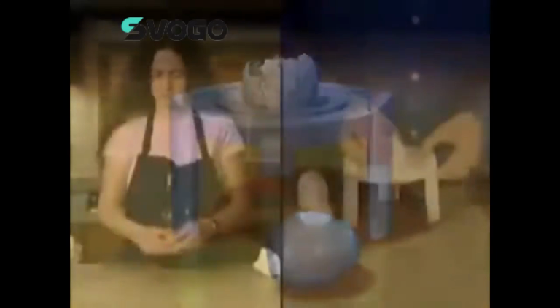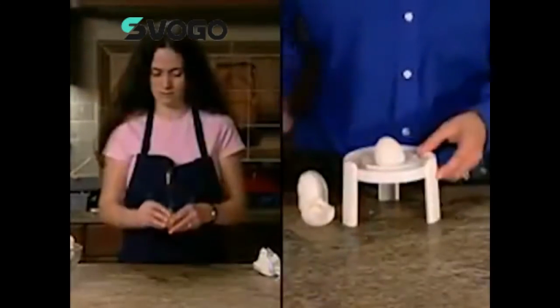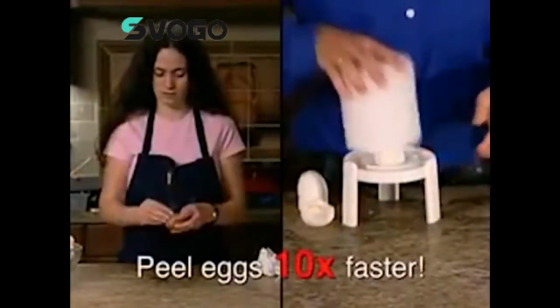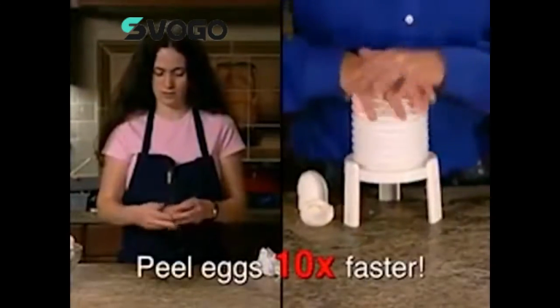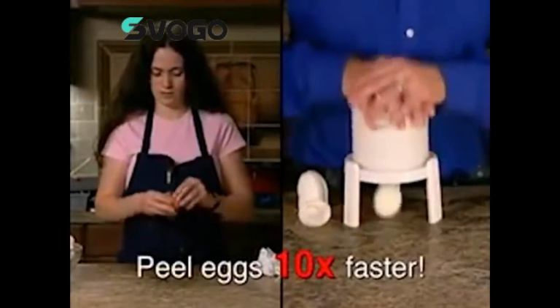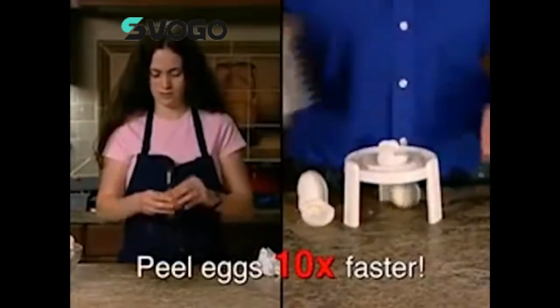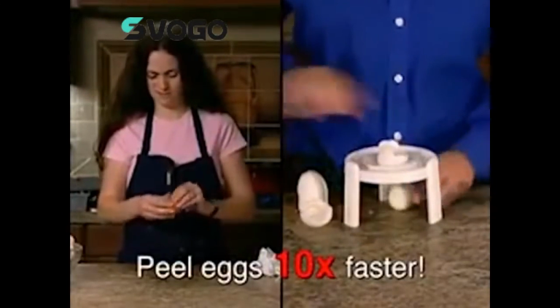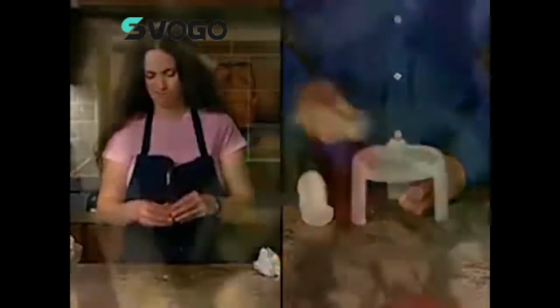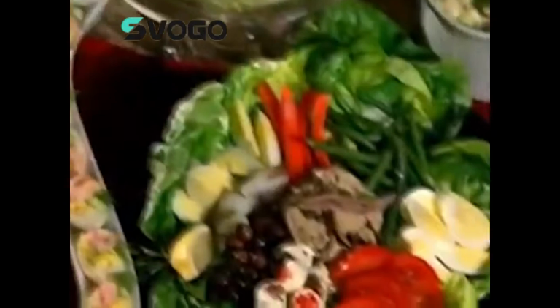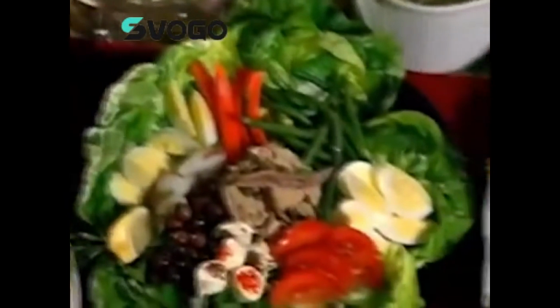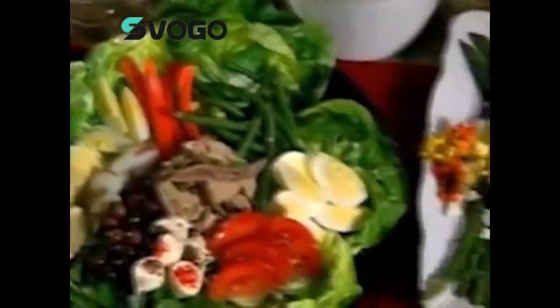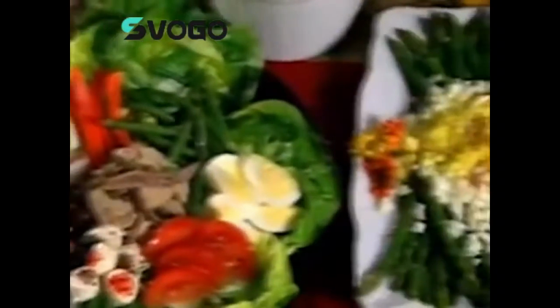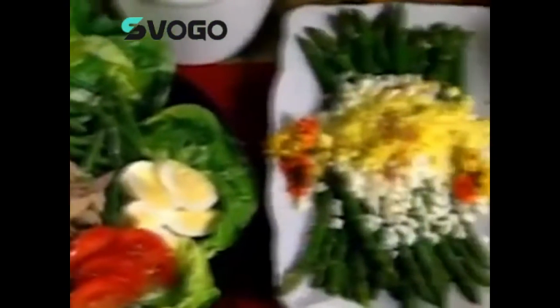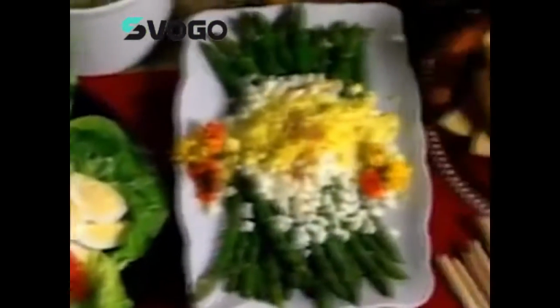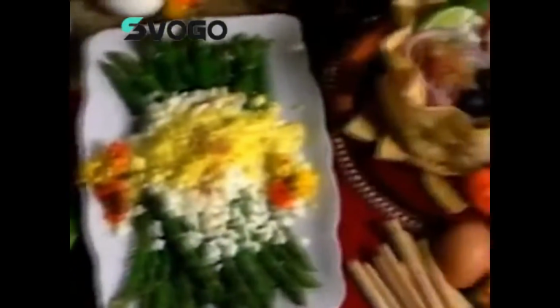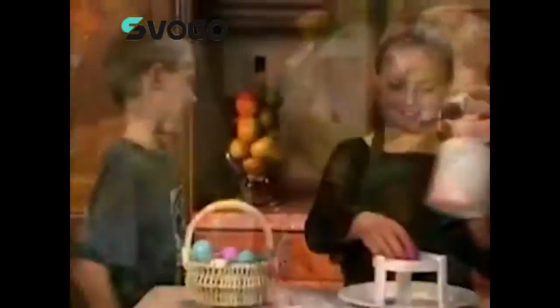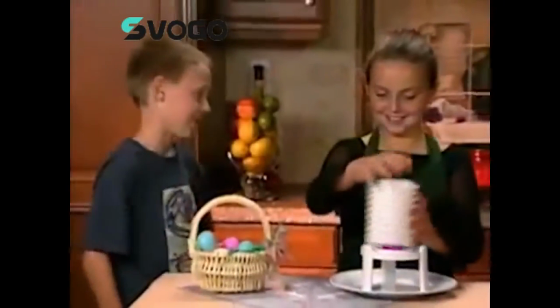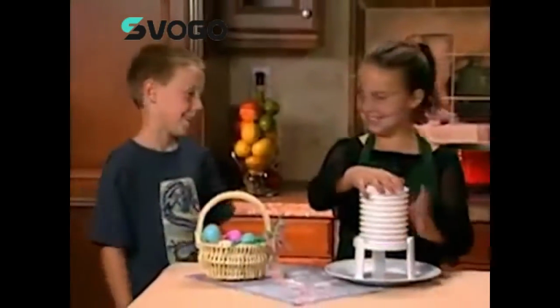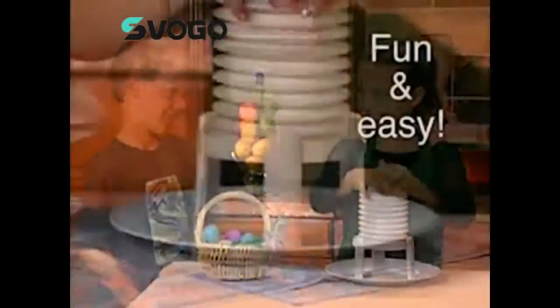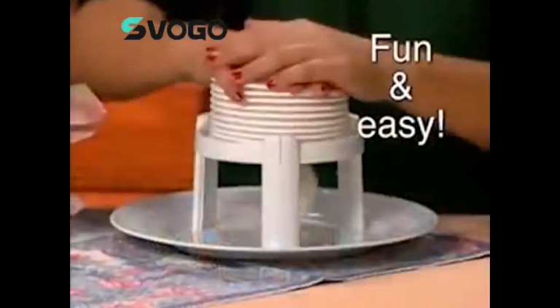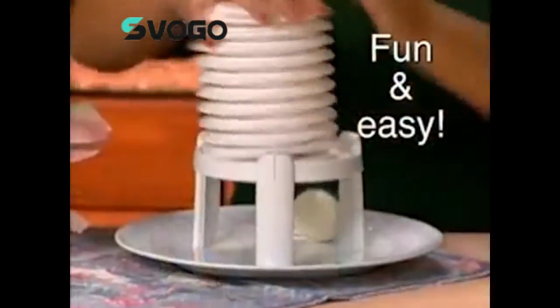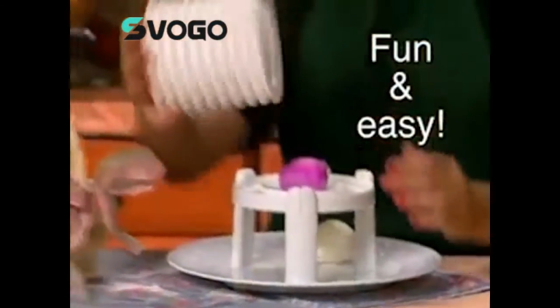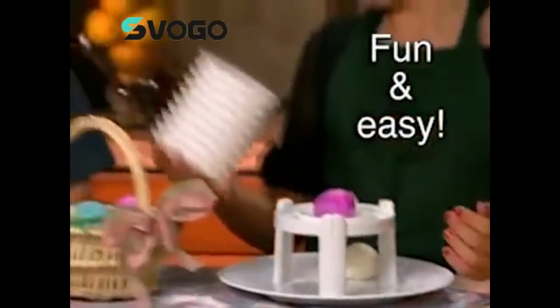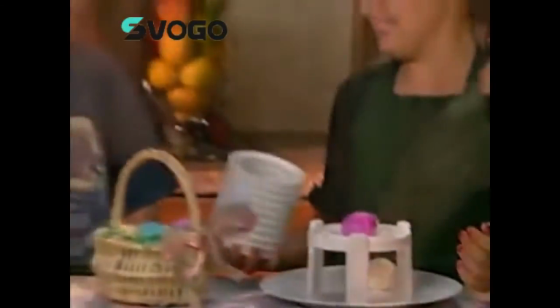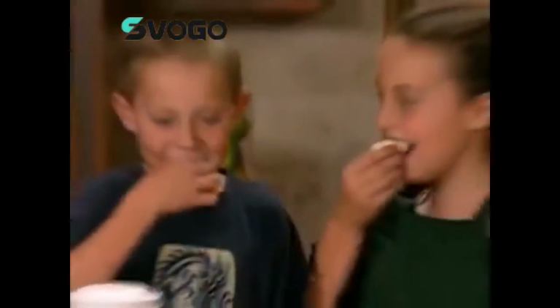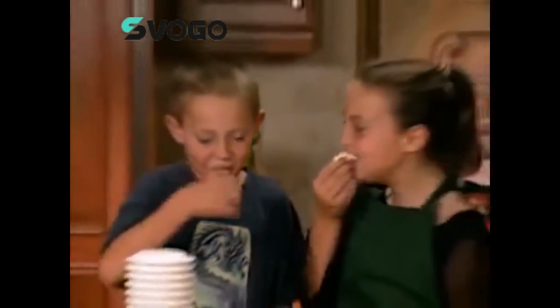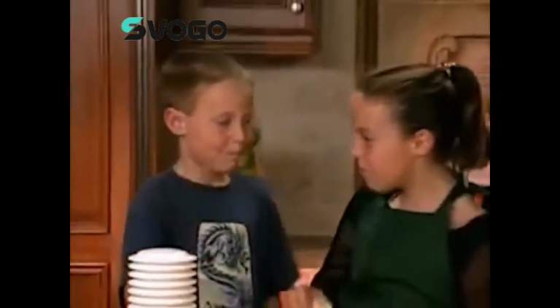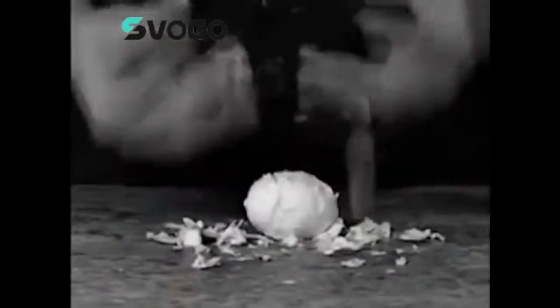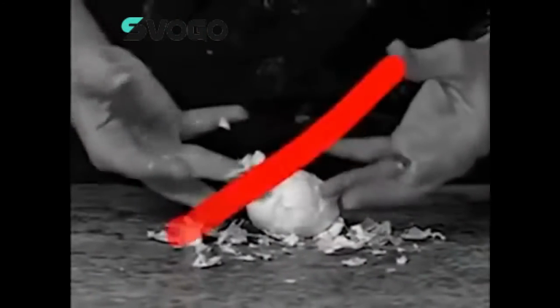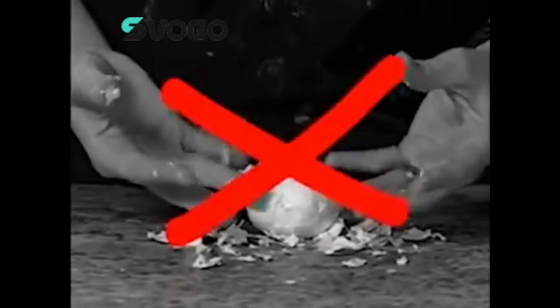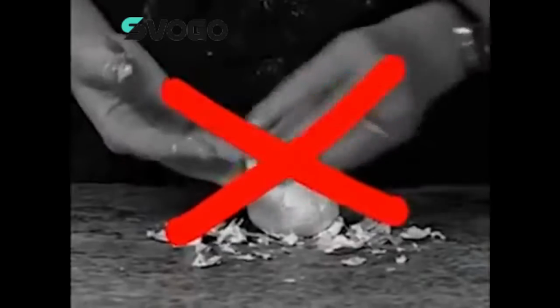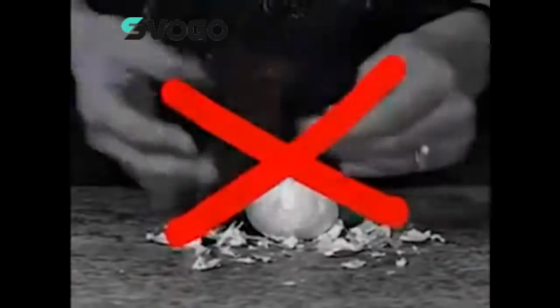In fact, the Extractor peels eggs ten times faster than peeling by hand. Discover how many delicious meals you can enjoy when peeling eggs is a snap. Watch your kids have fun decorating eggs and then peeling them for a delicious, healthy snack. Don't spend another minute peeling until your fingers are raw.